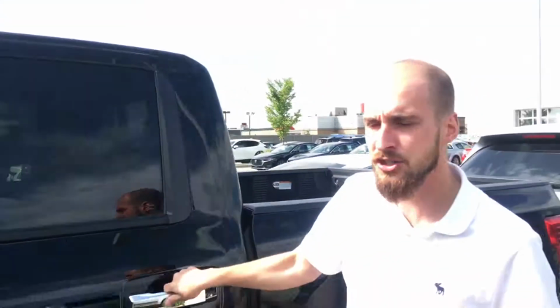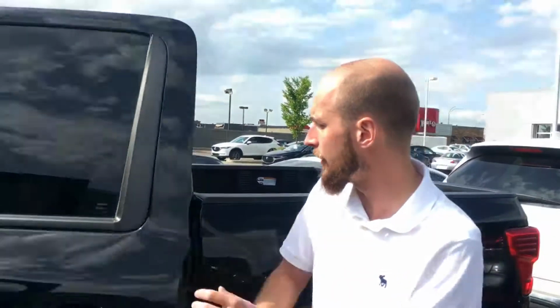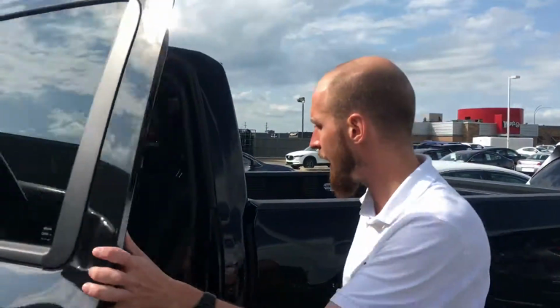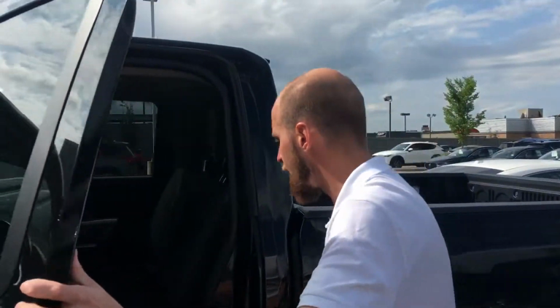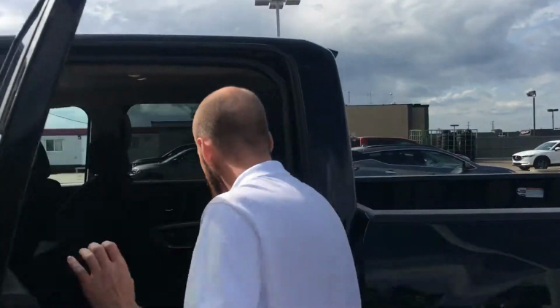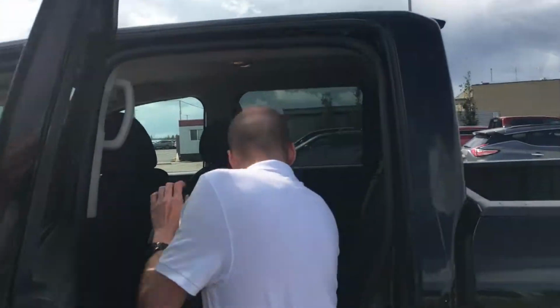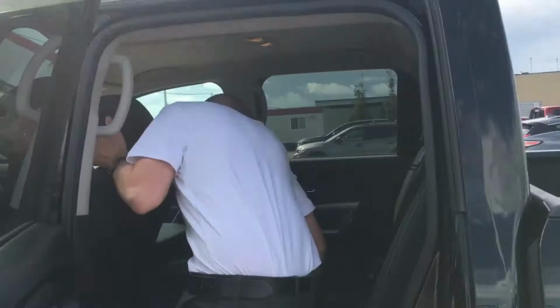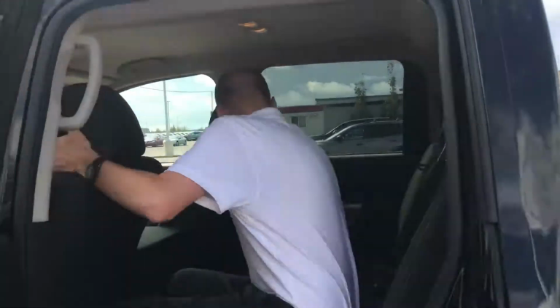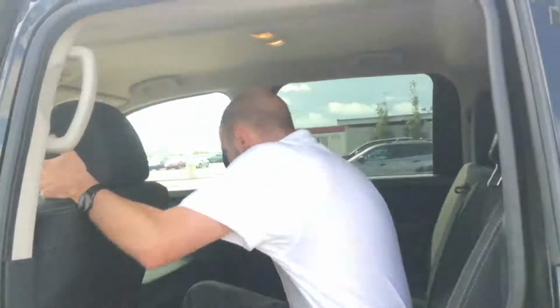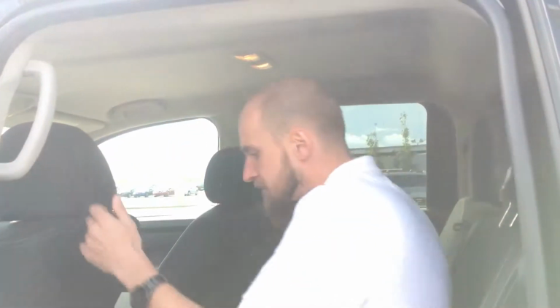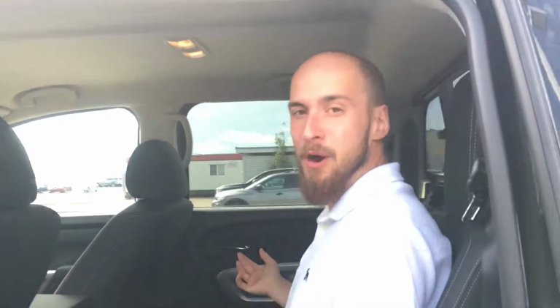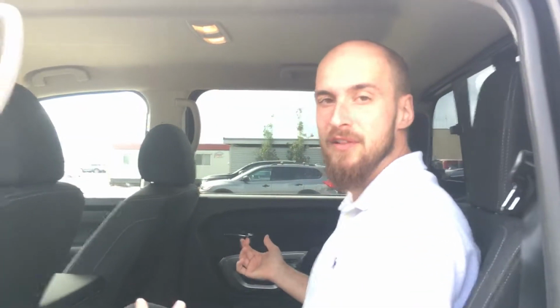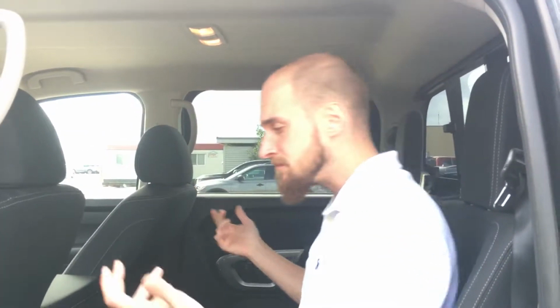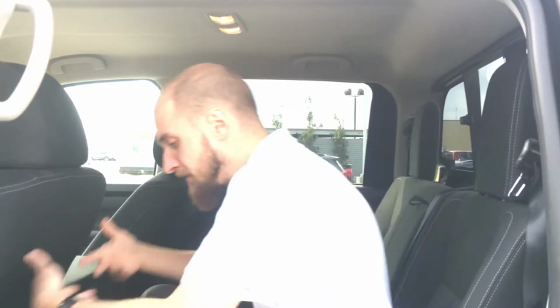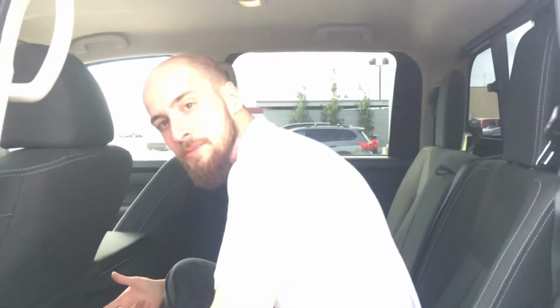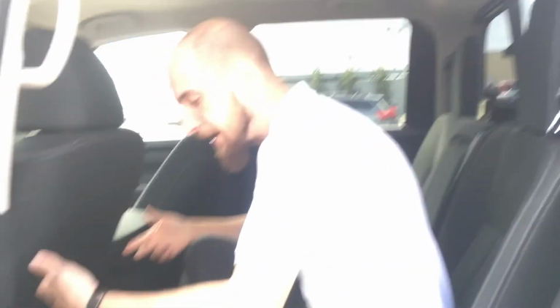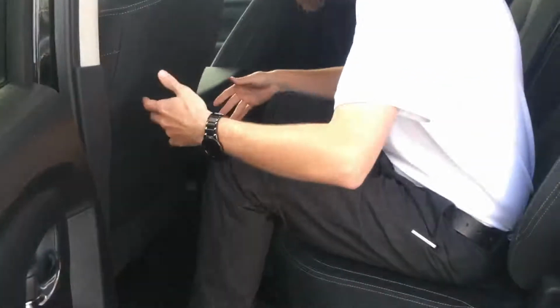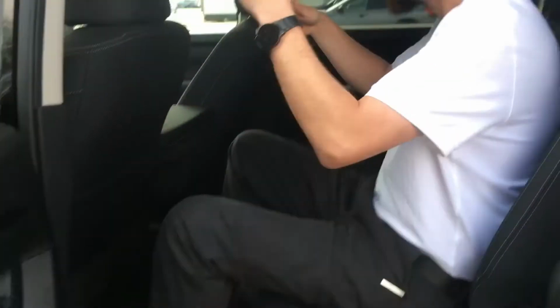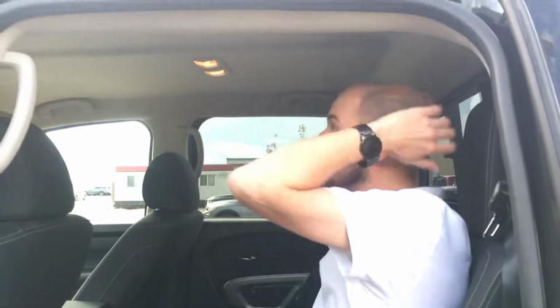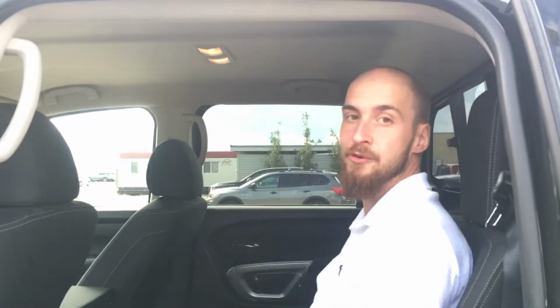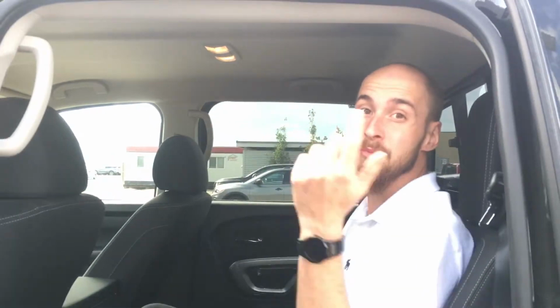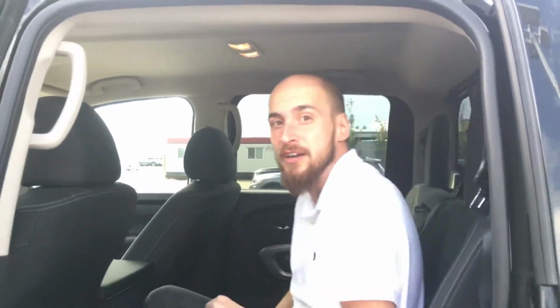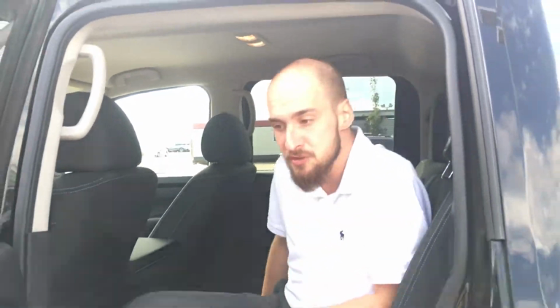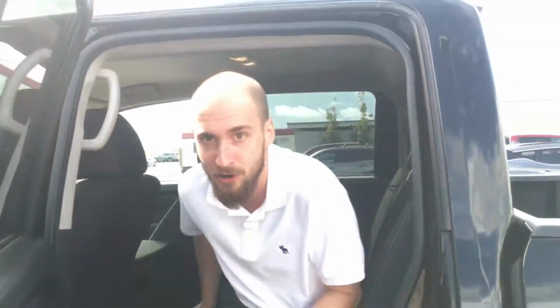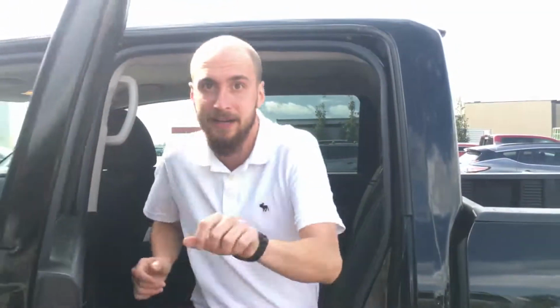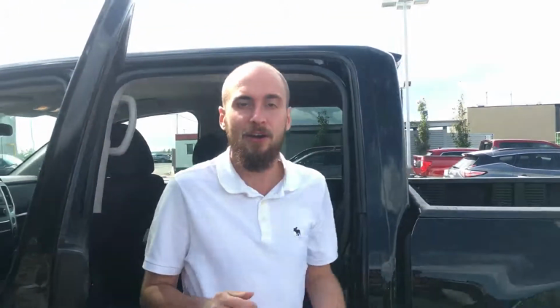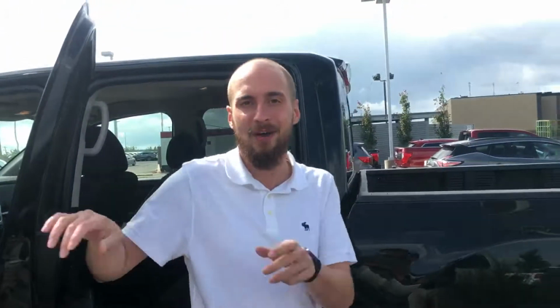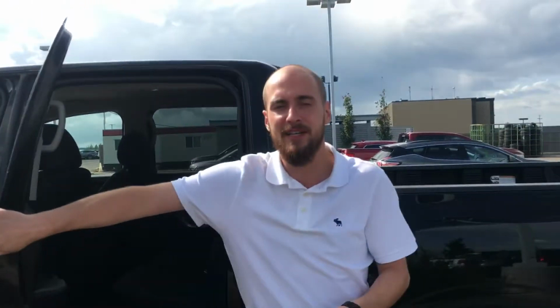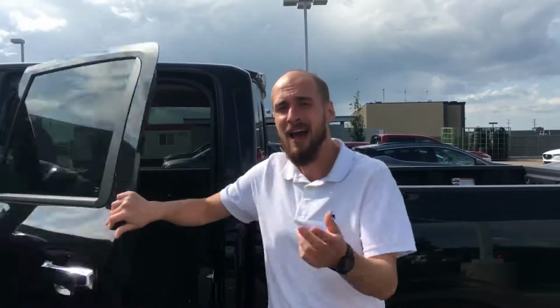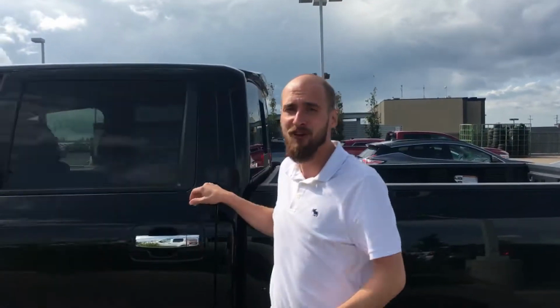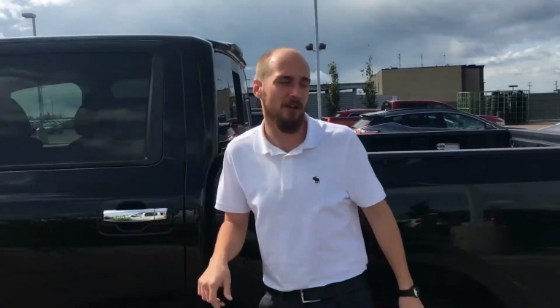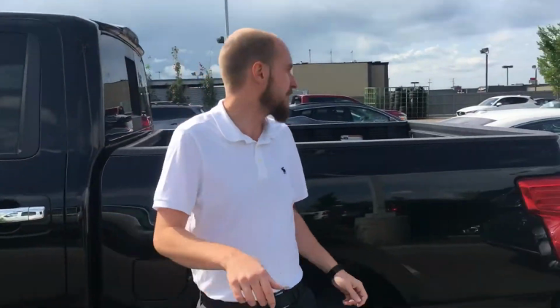Just jumping into the back here — I'm about 5'11" and I've got tons of space. Tons of legroom, tons of headroom. It's almost as if you could throw a small party back here, depending on how loud the music is and how many friends you bring along.